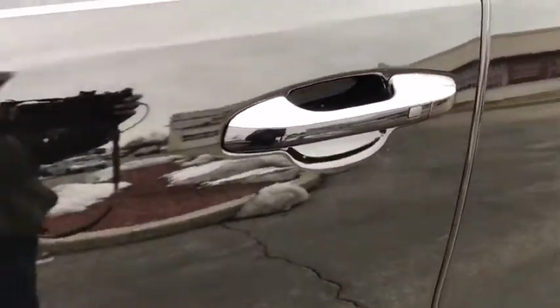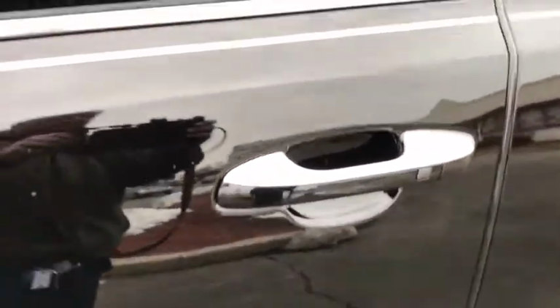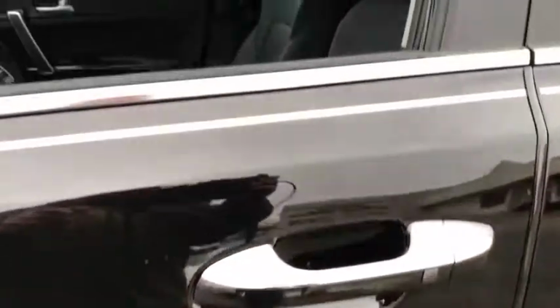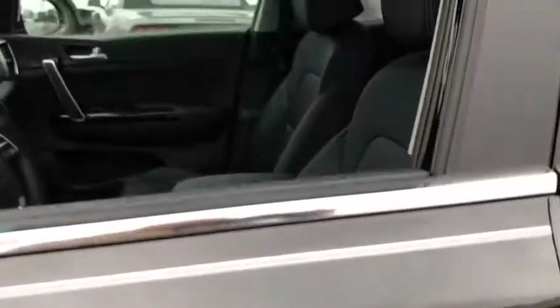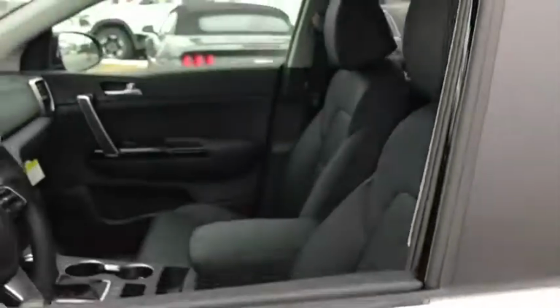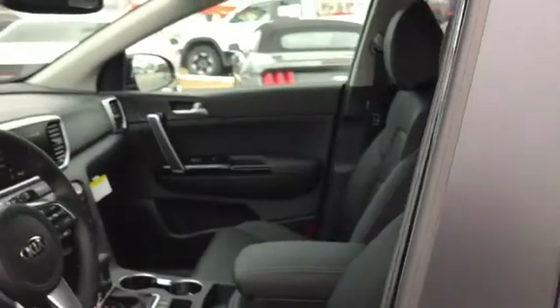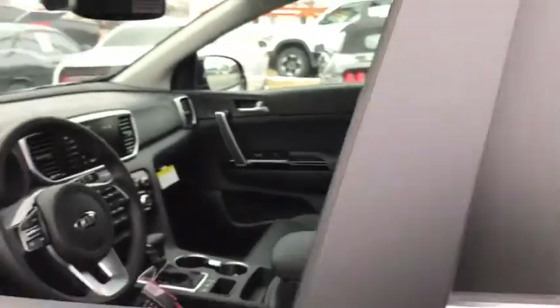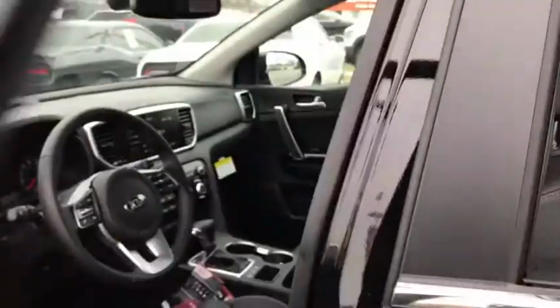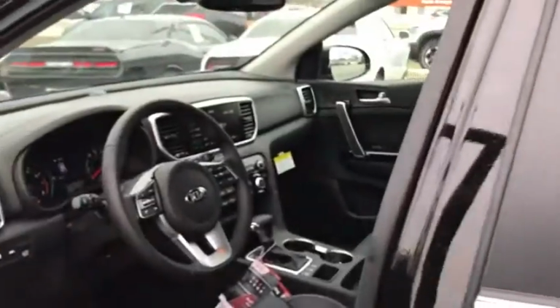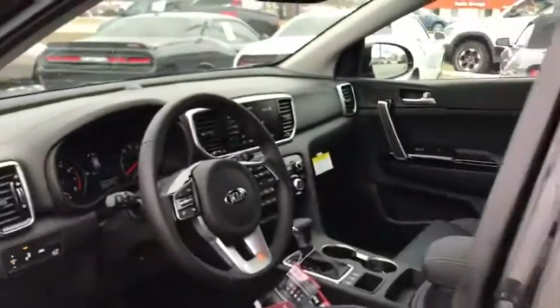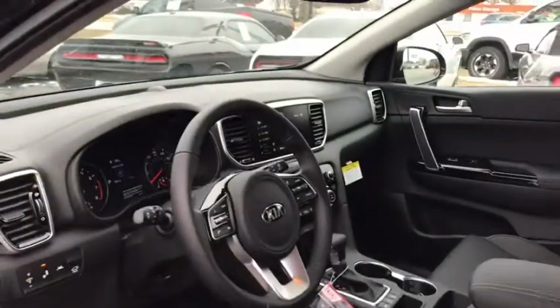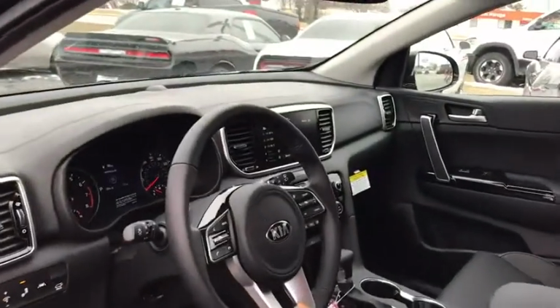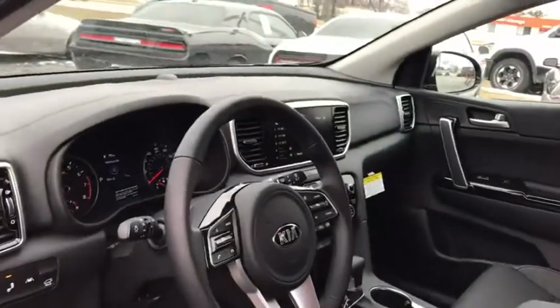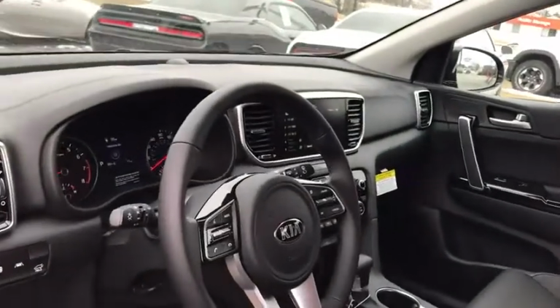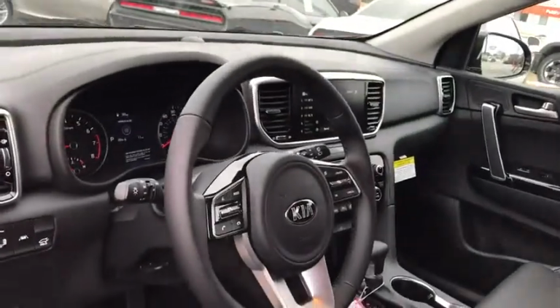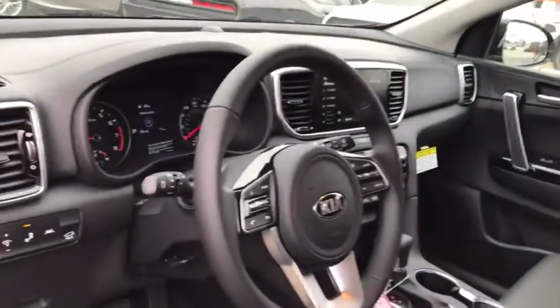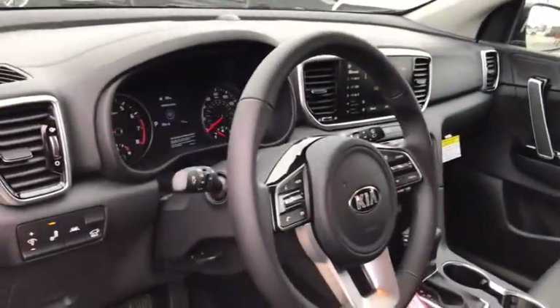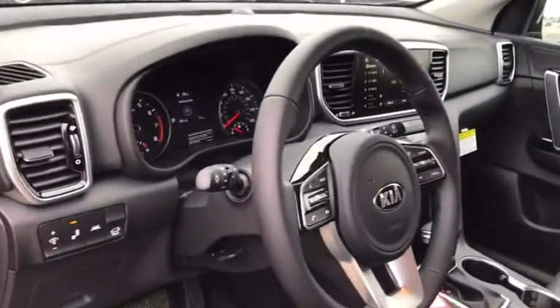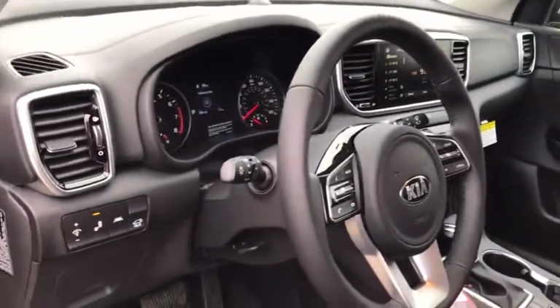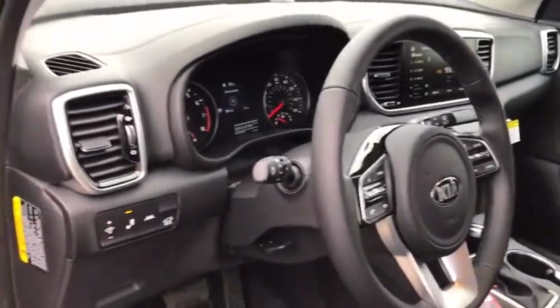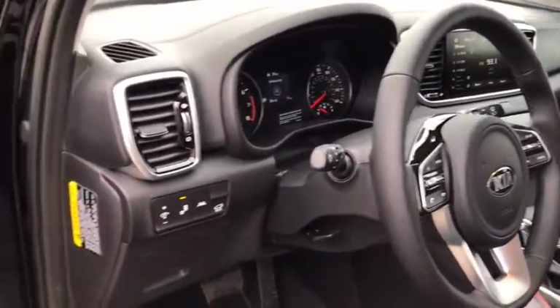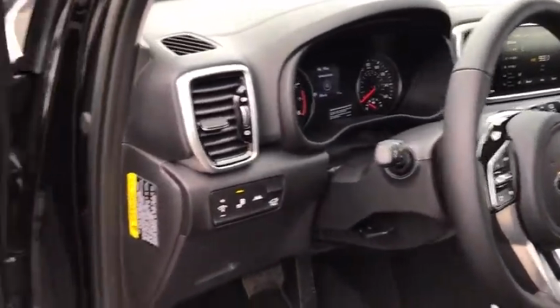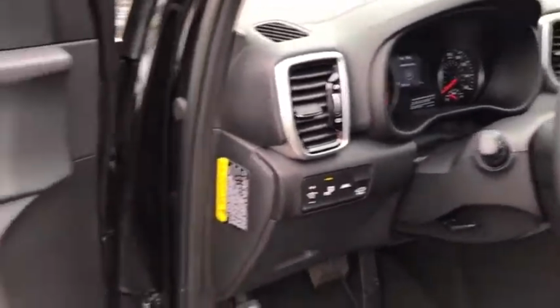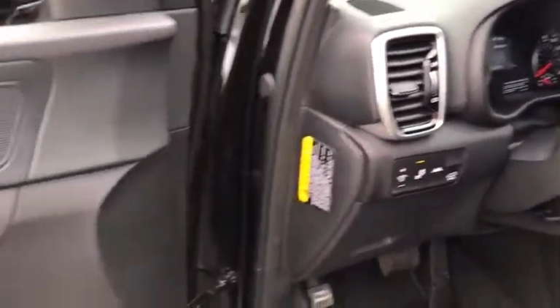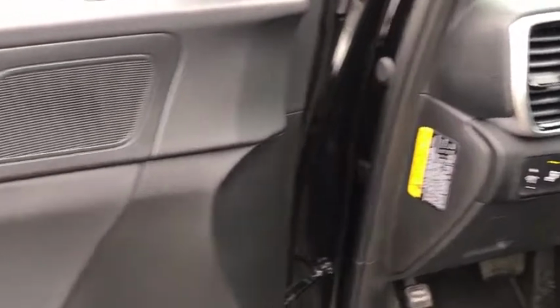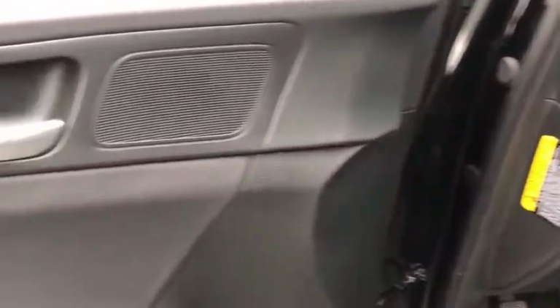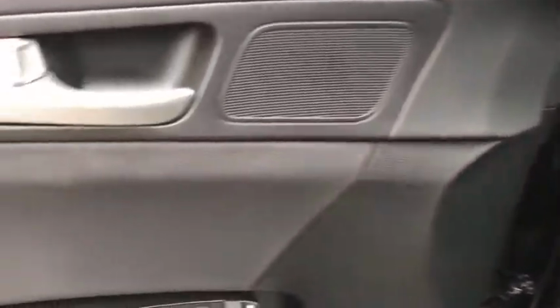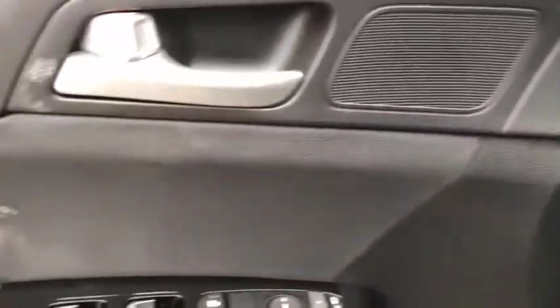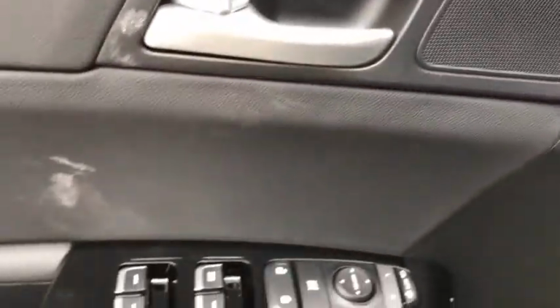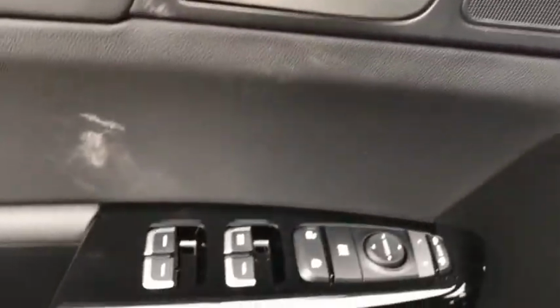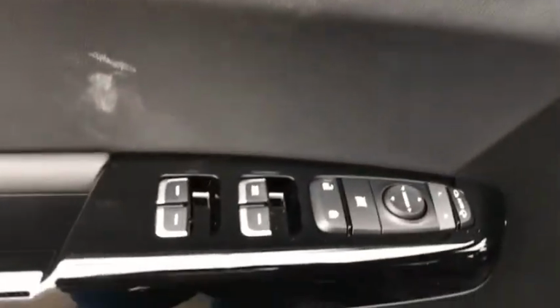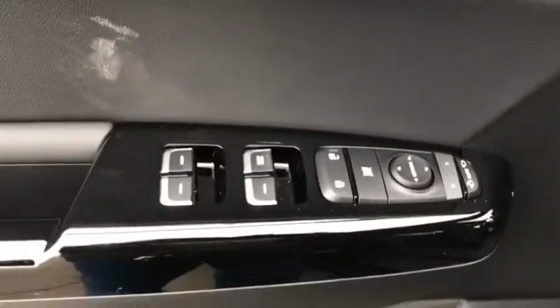Rear window defroster, power windows, fog lights, heated front seats, security system, trip computer, remote keyless entry, panic alarm.